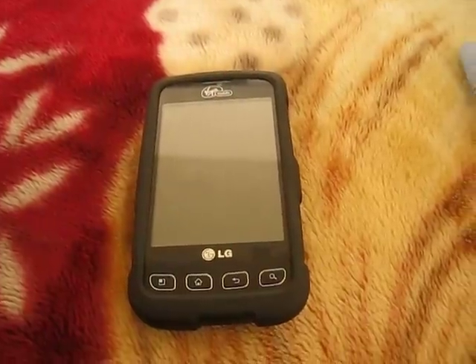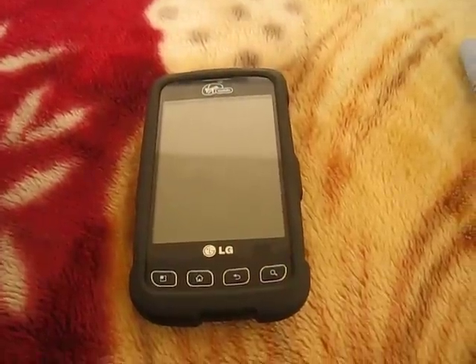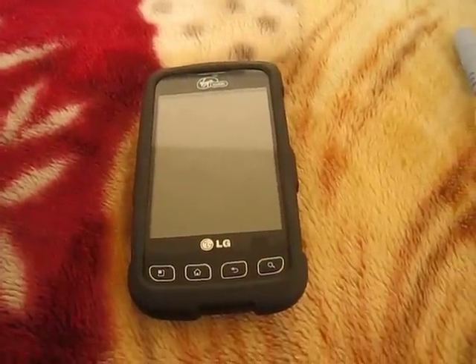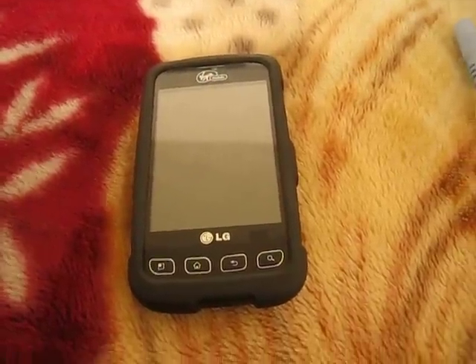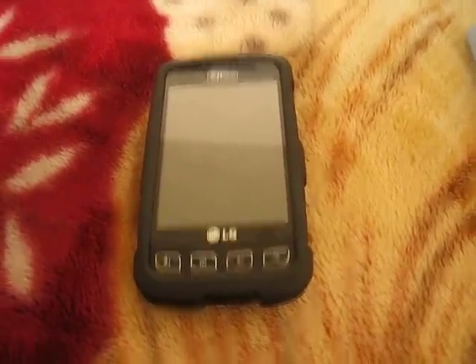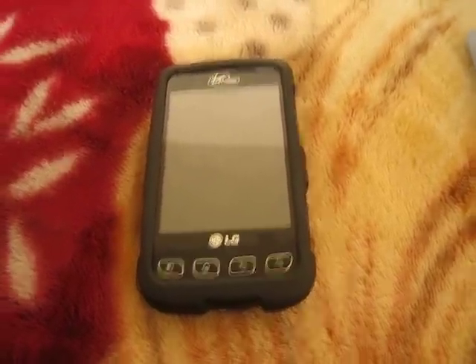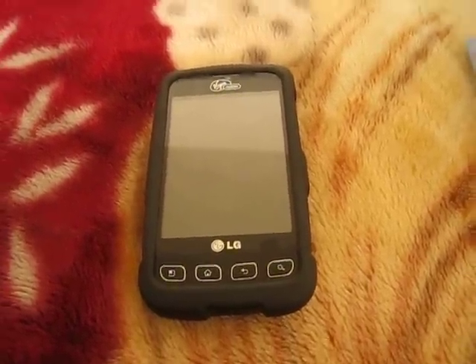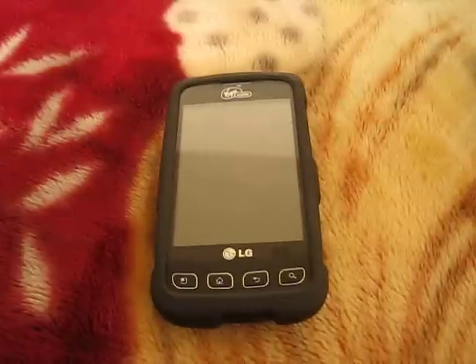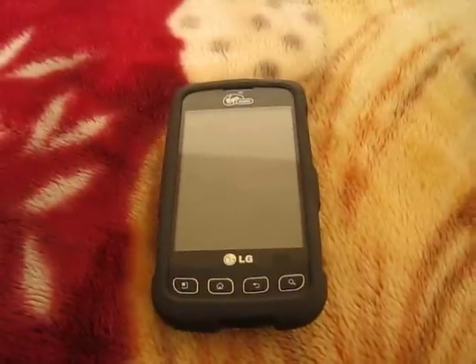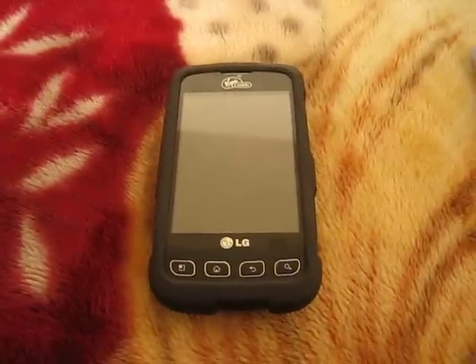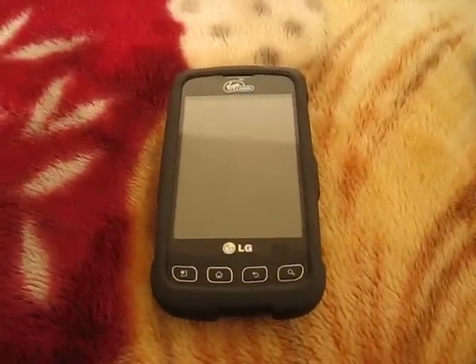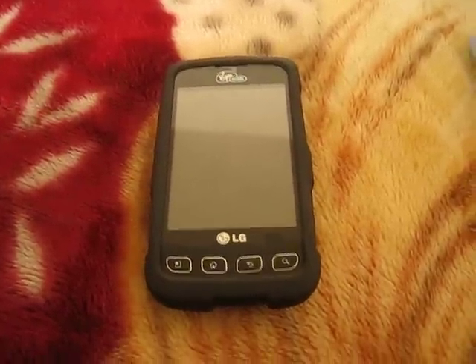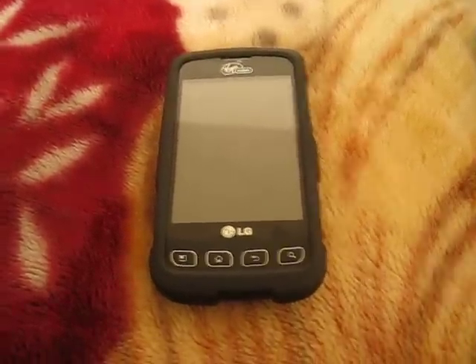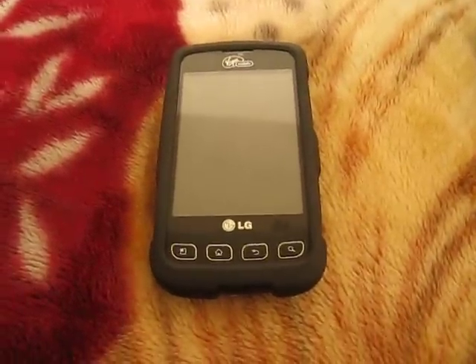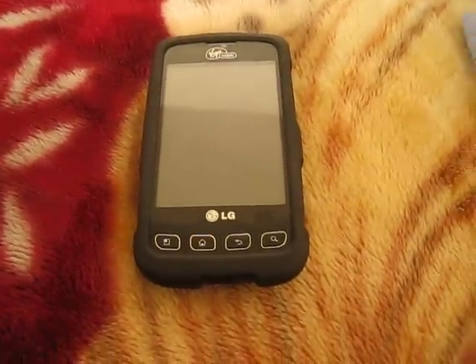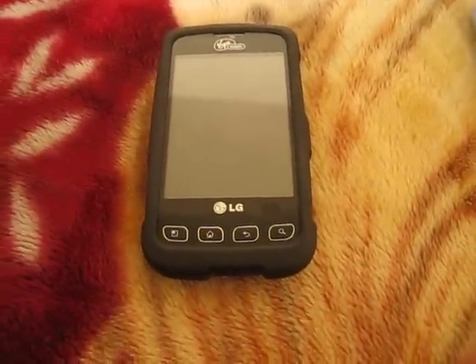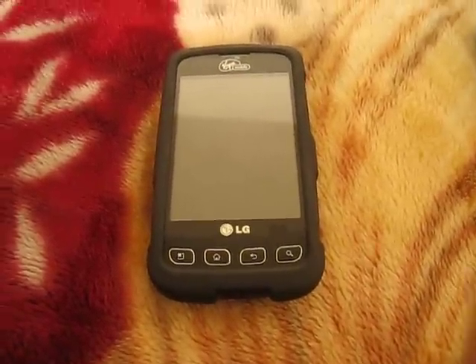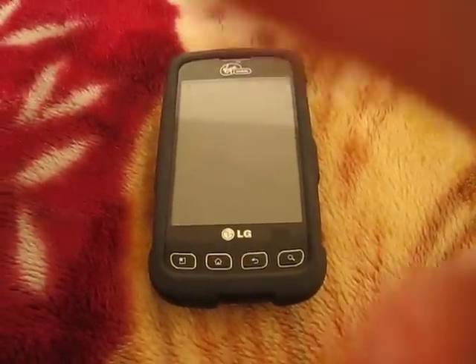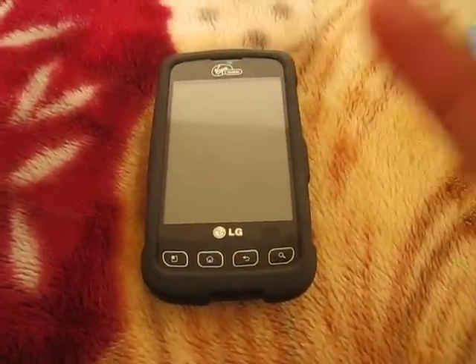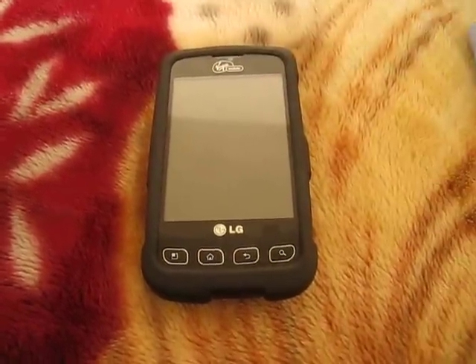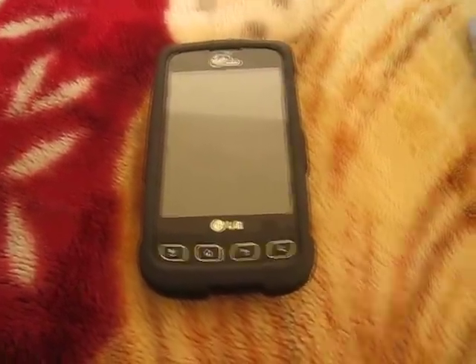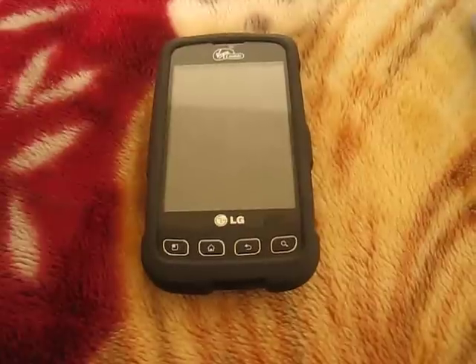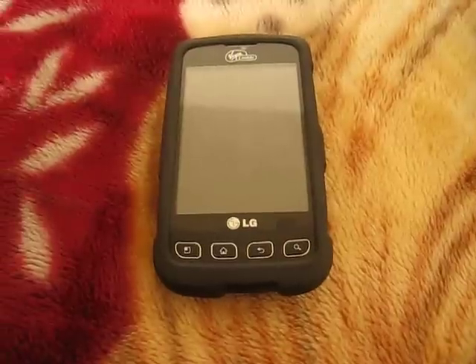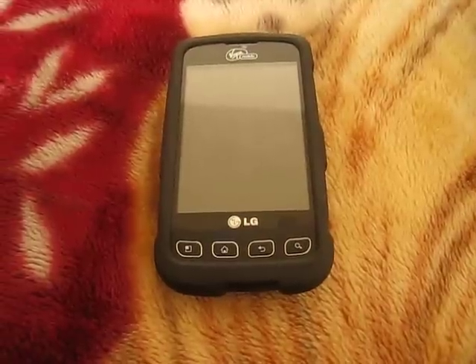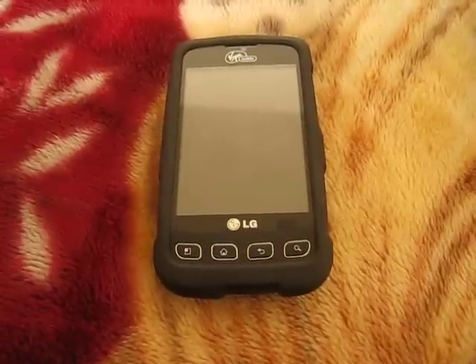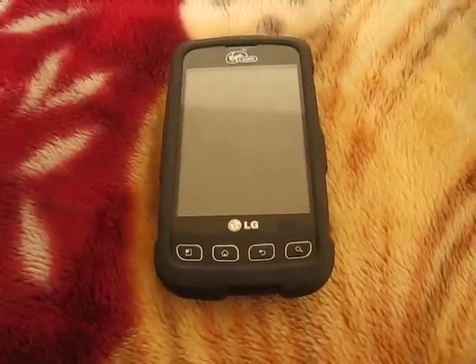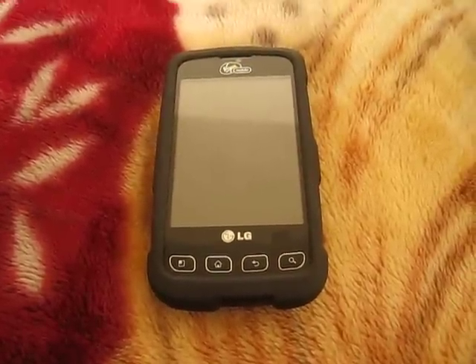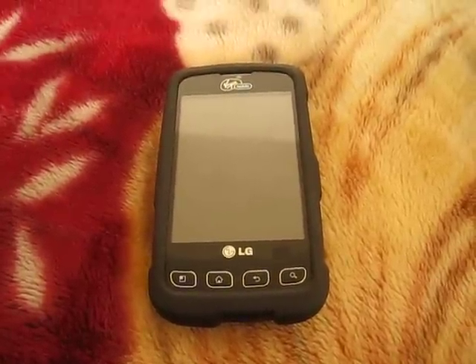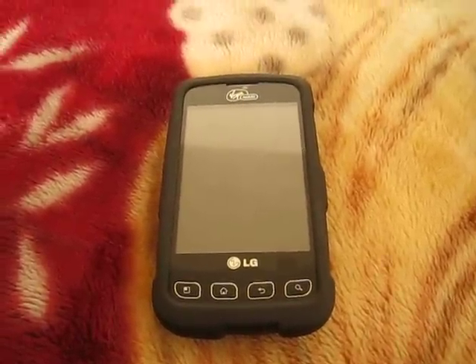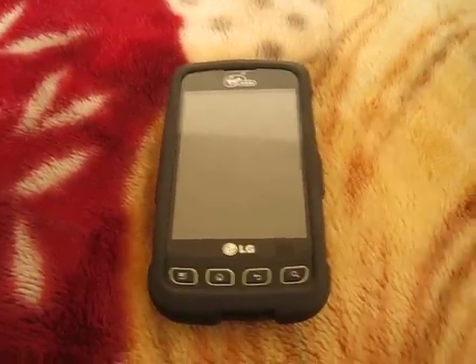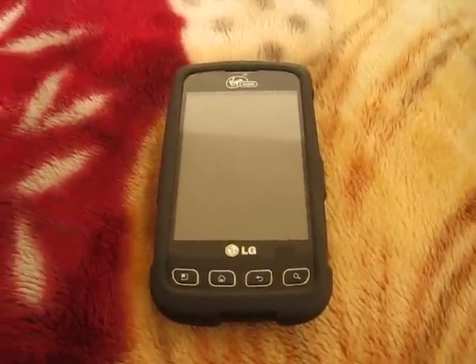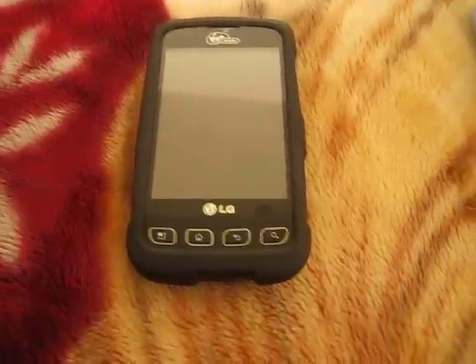Hey YouTube, what is going on? This is Crunchy Madness and today I'm going to show you how you can play your iPod, iPhone, or phone music on your TV.